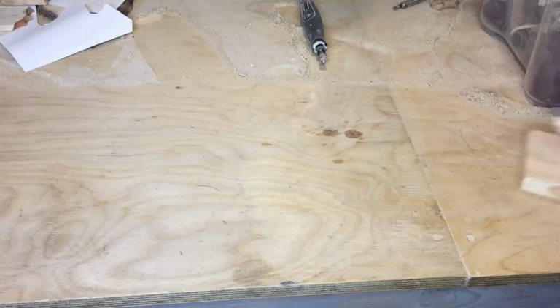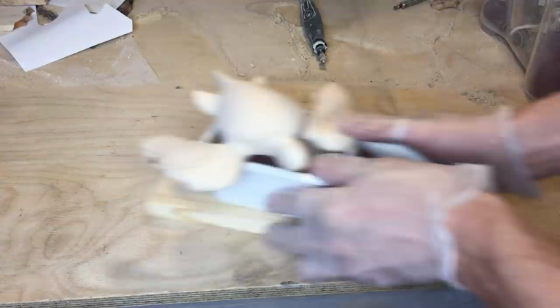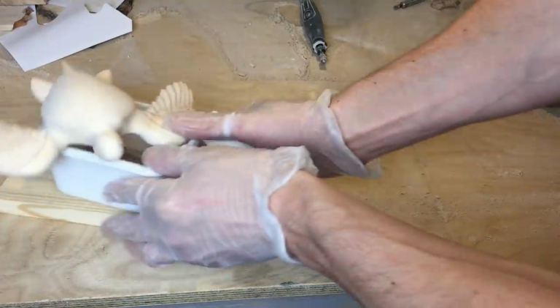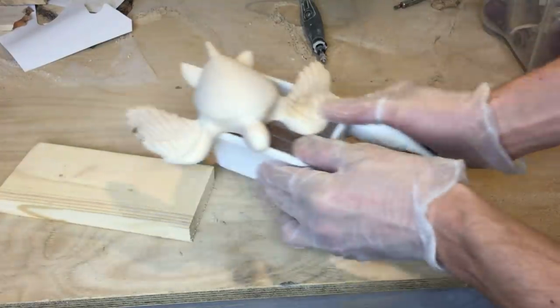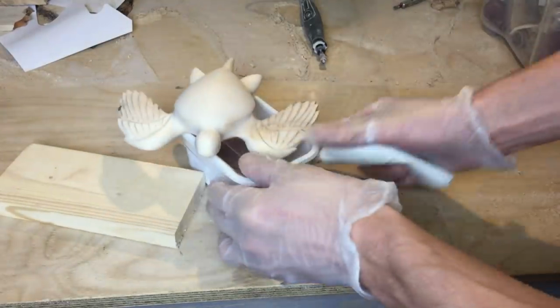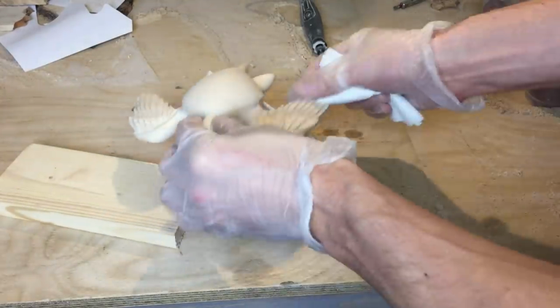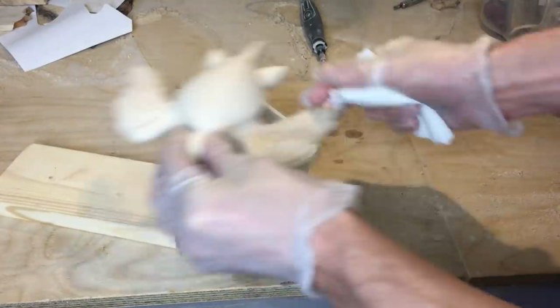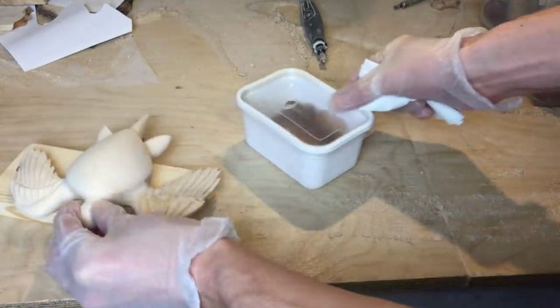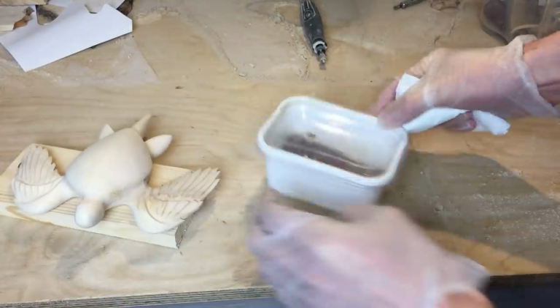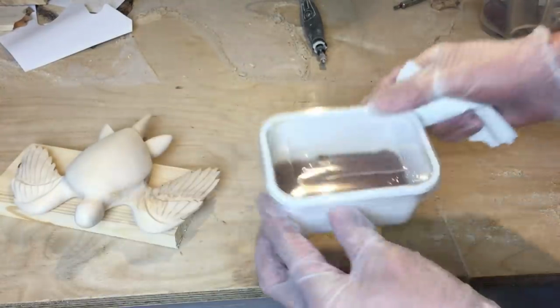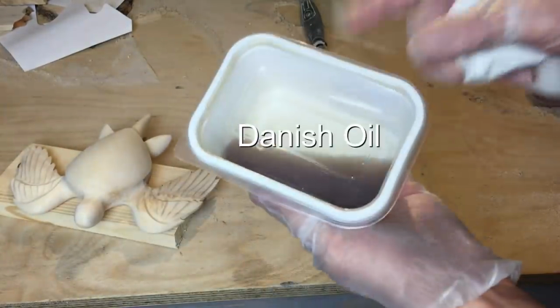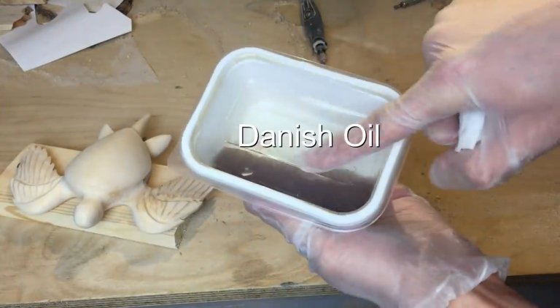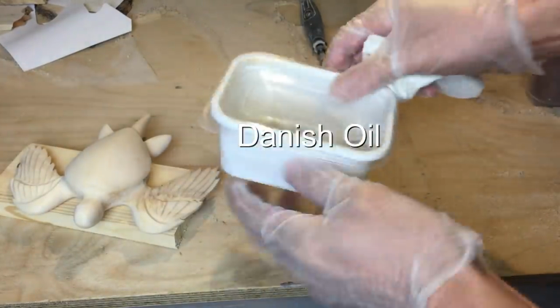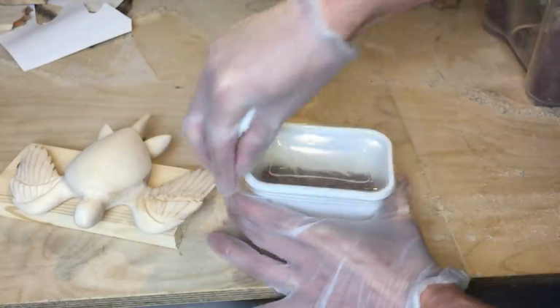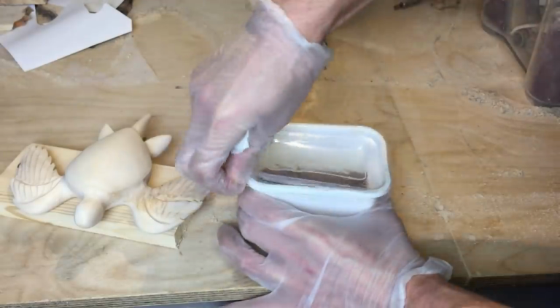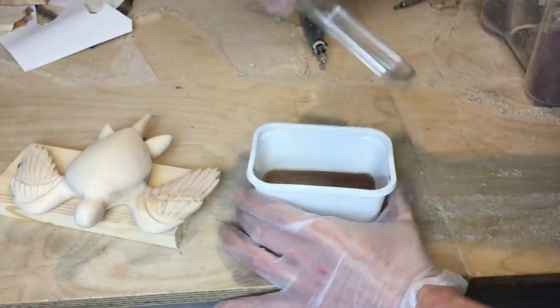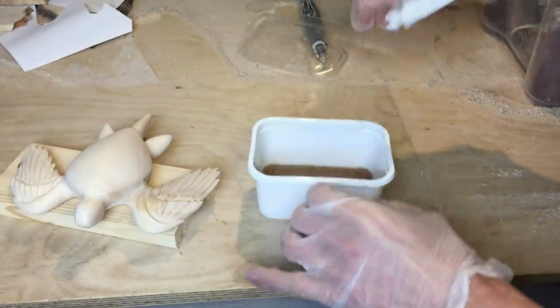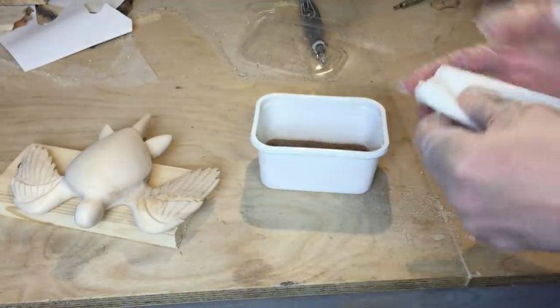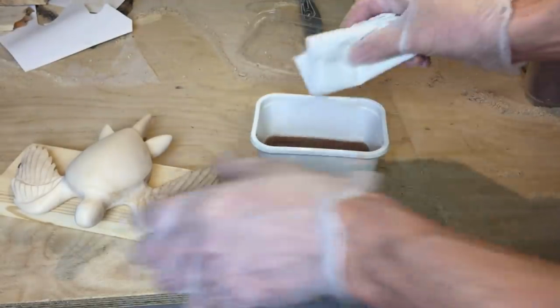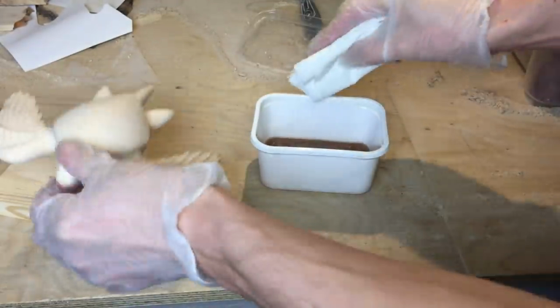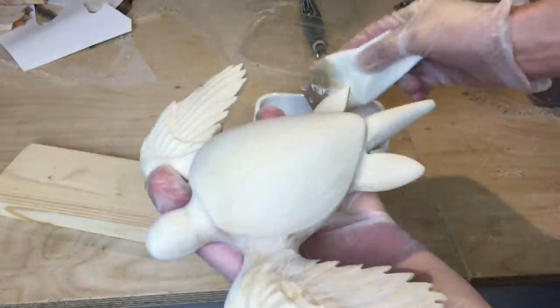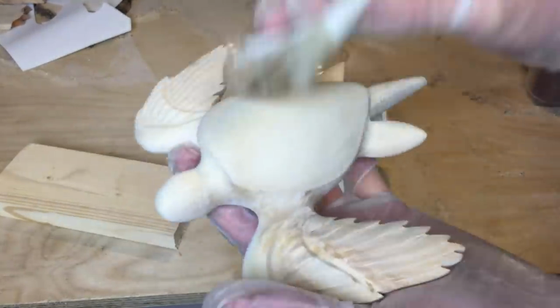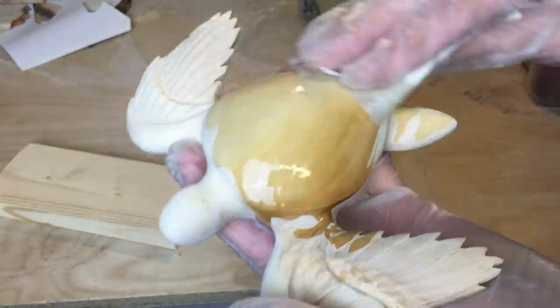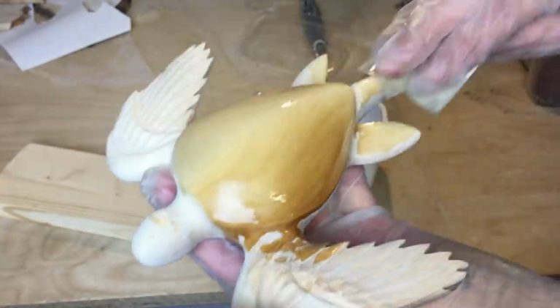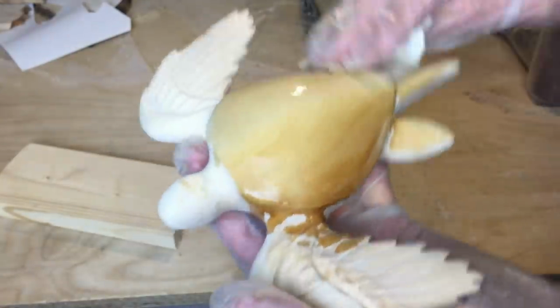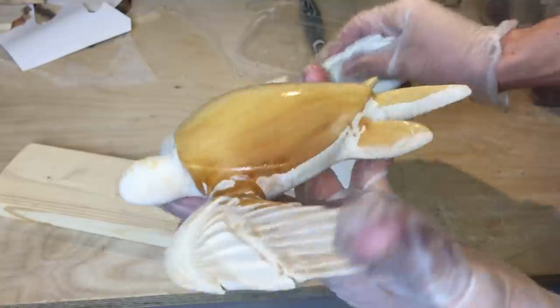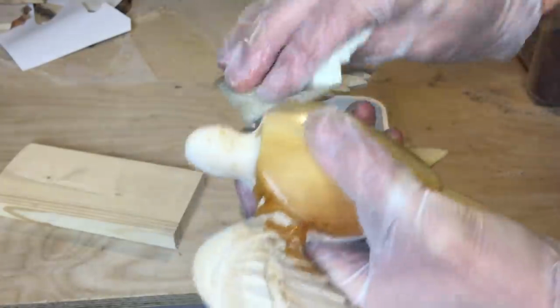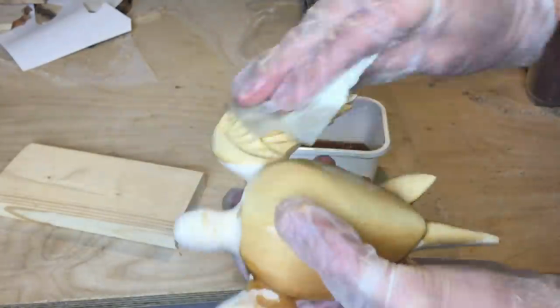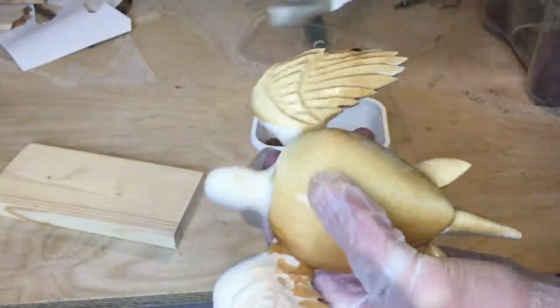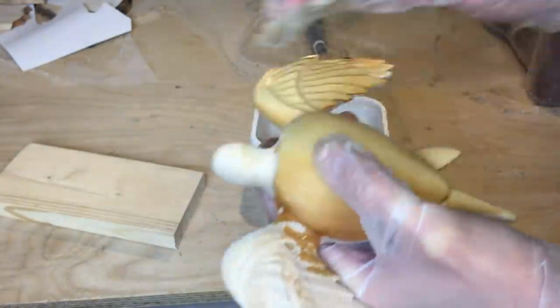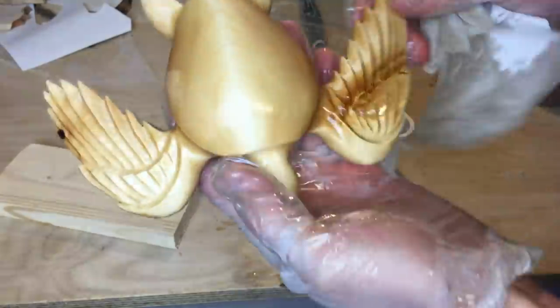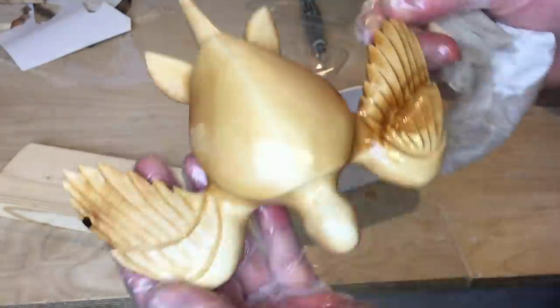Now I'm about to apply the first coat of oil to this turtle. I'm using Danish oil, and the area where the defect was previously had a really nice grain structure to it, as you can see when I apply the oil over that area.